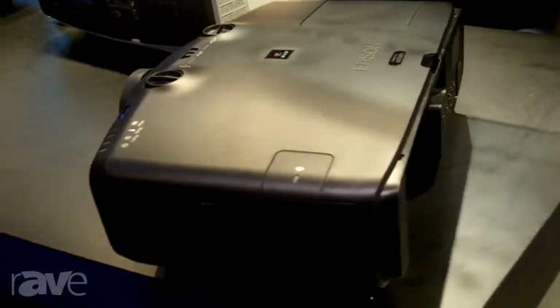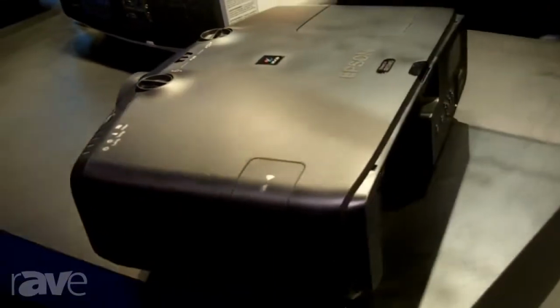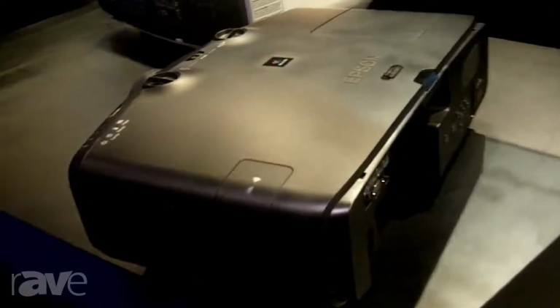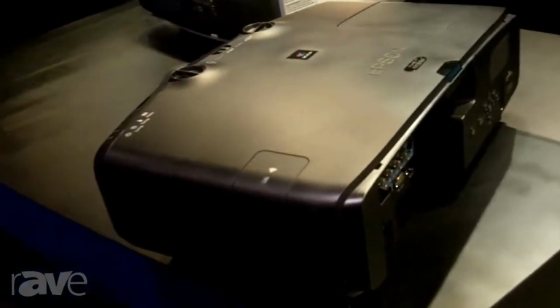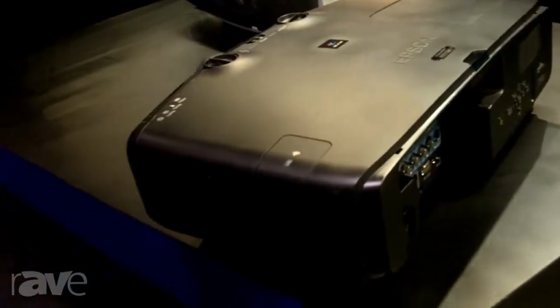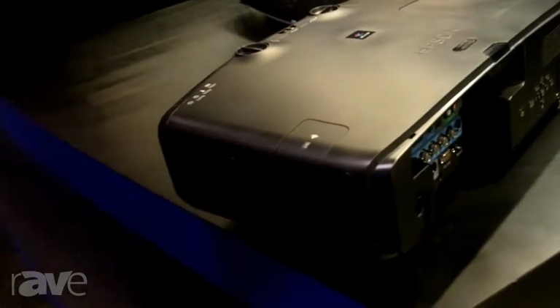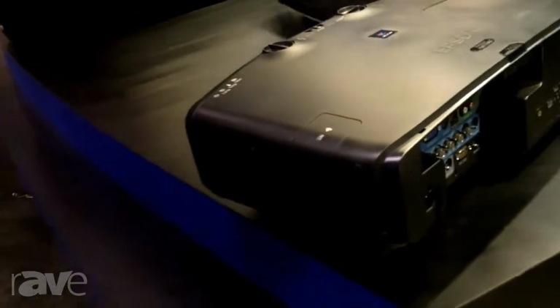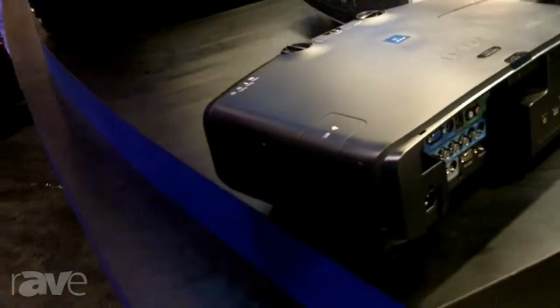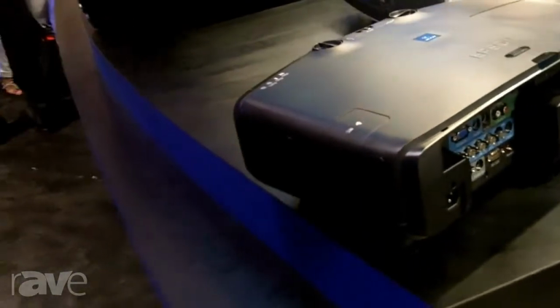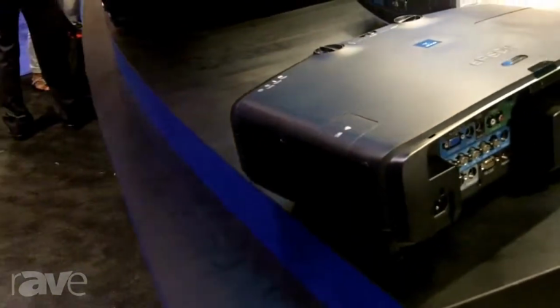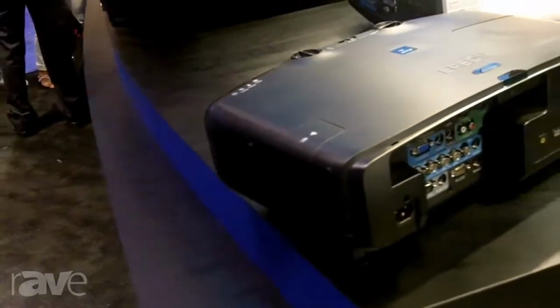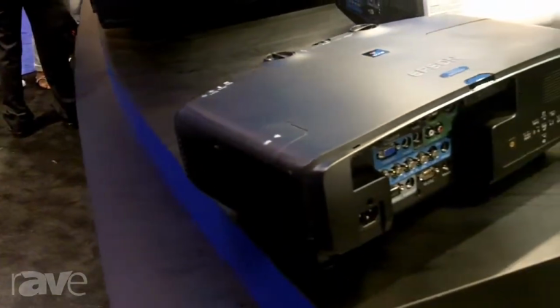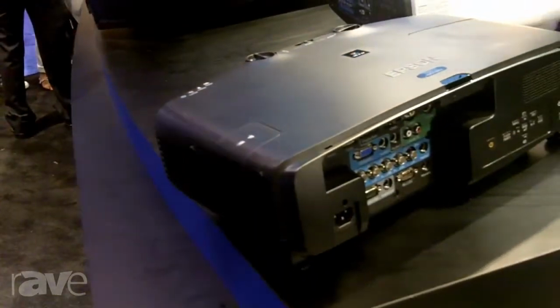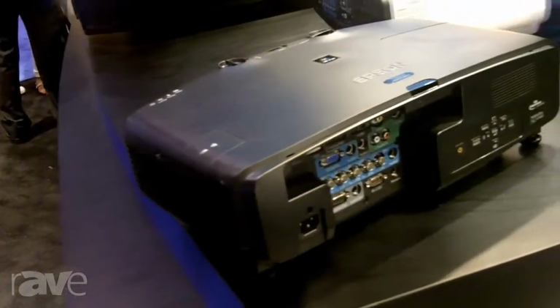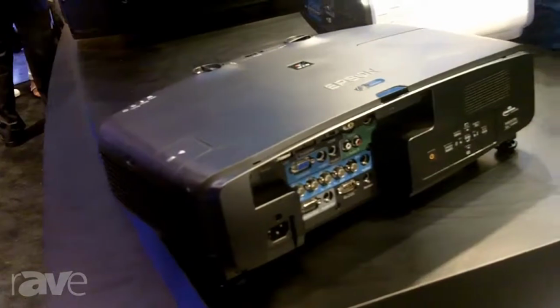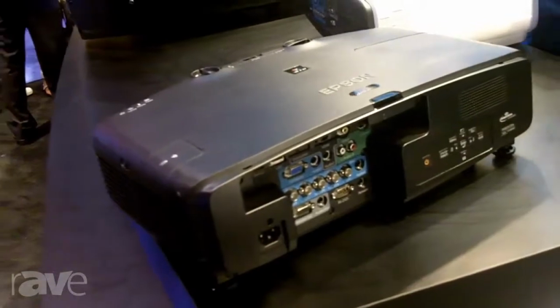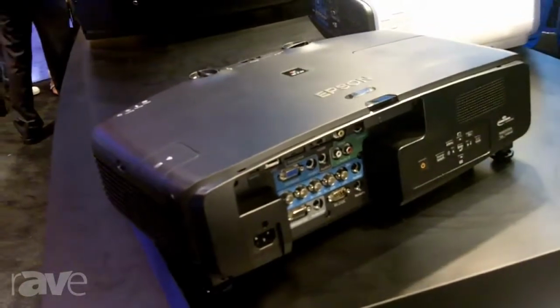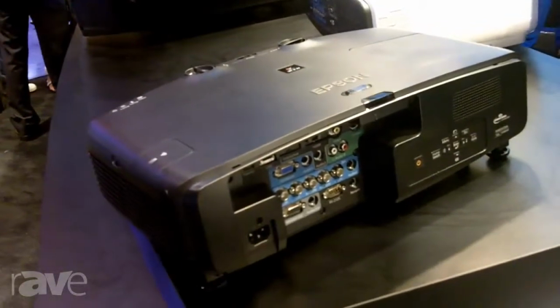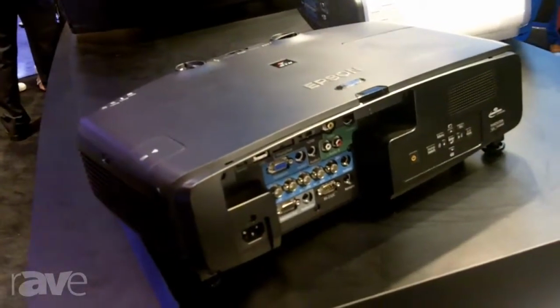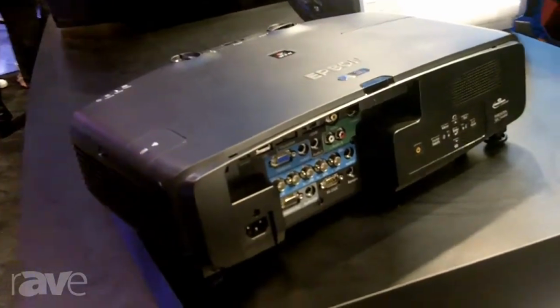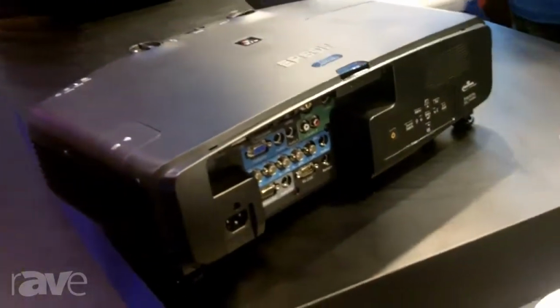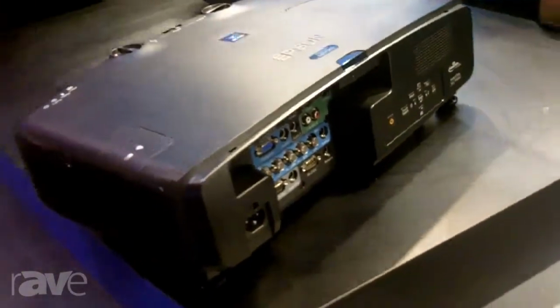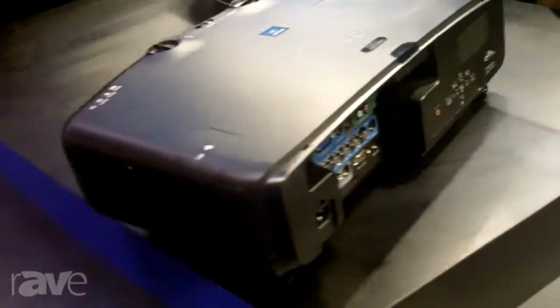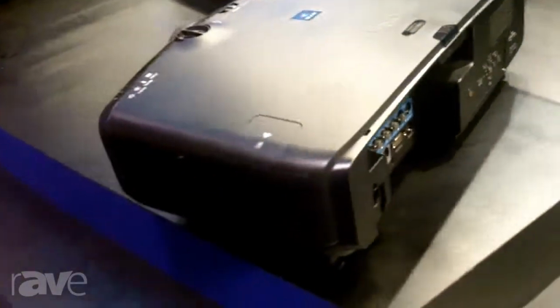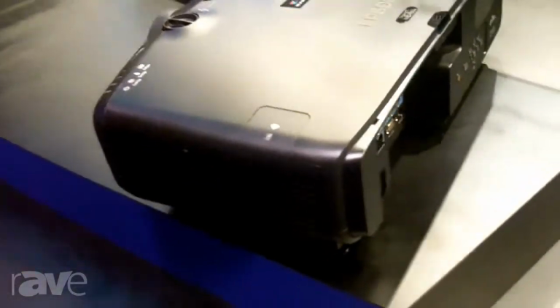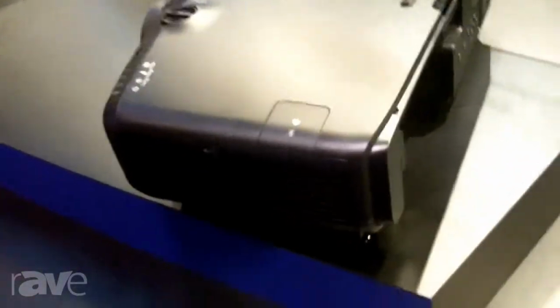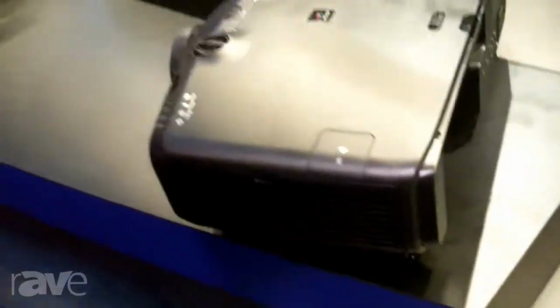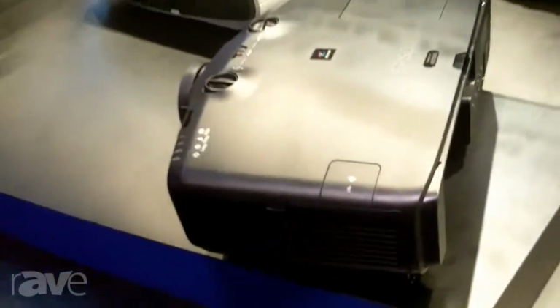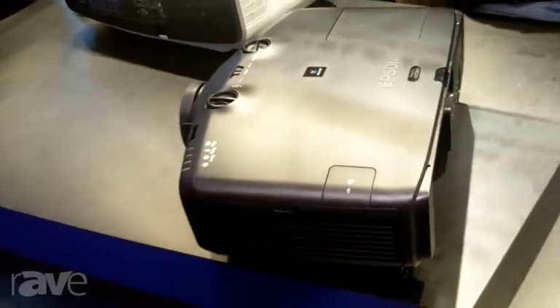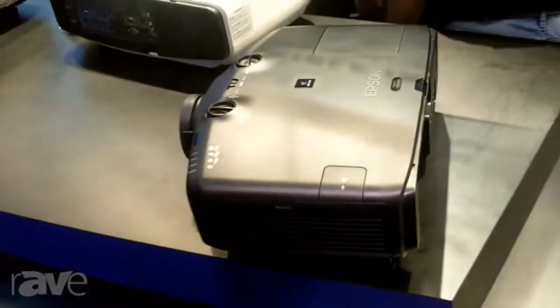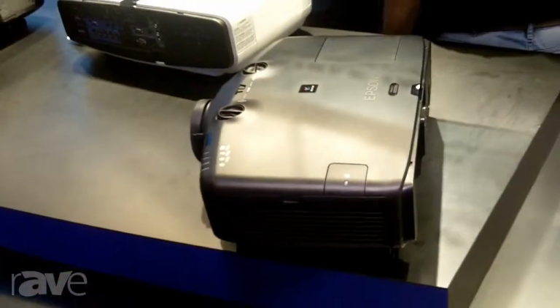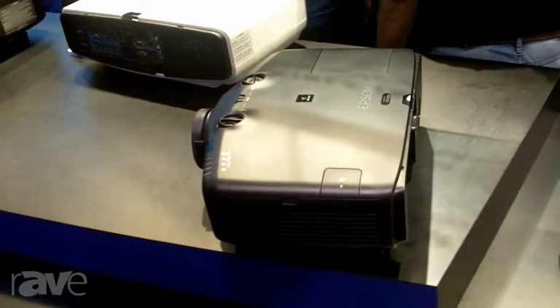It also has lens shift, both vertical and horizontal, and comes in XGA, WXGA, and WUXGA resolution for high definition applications.